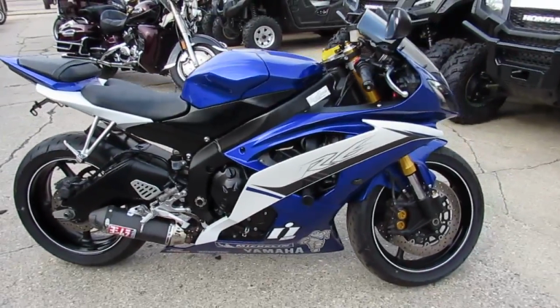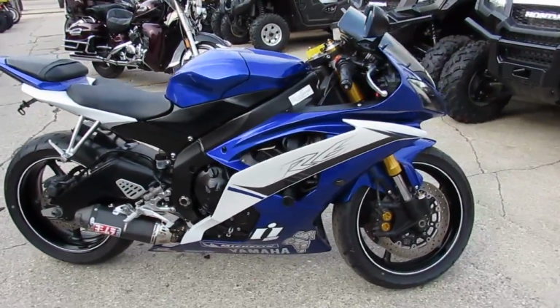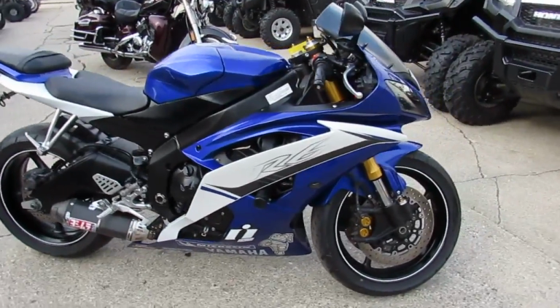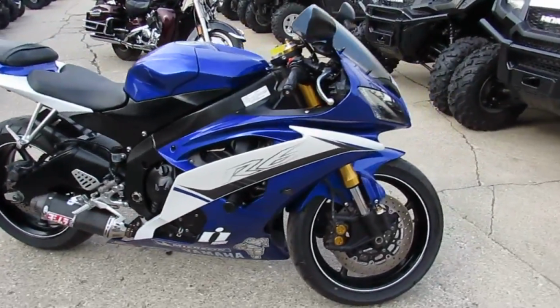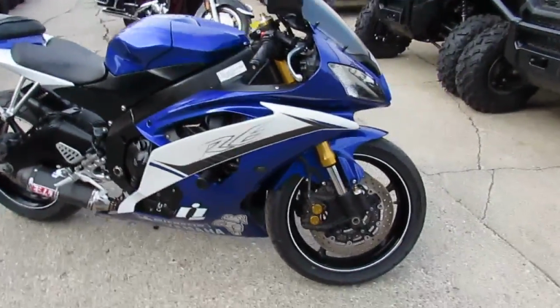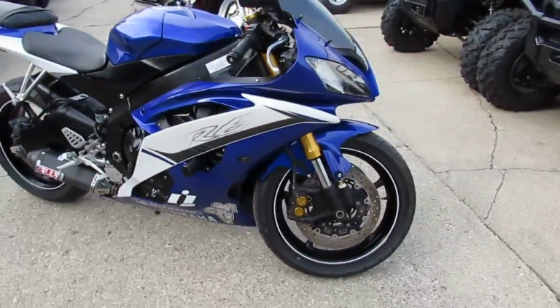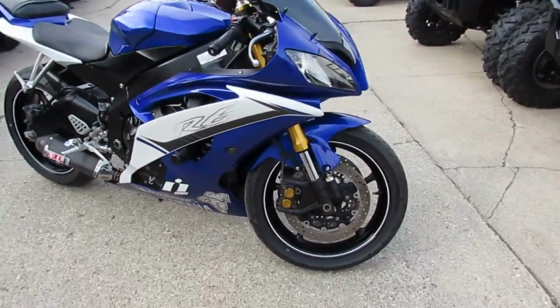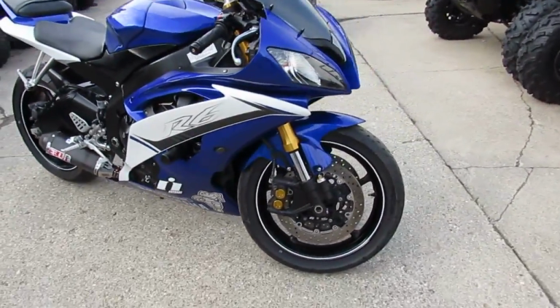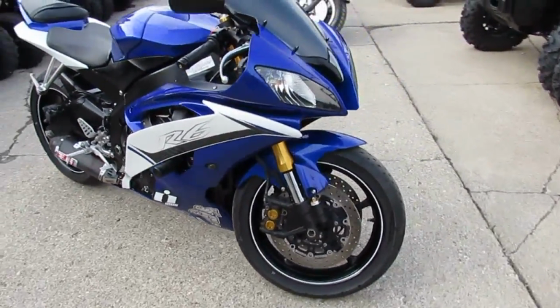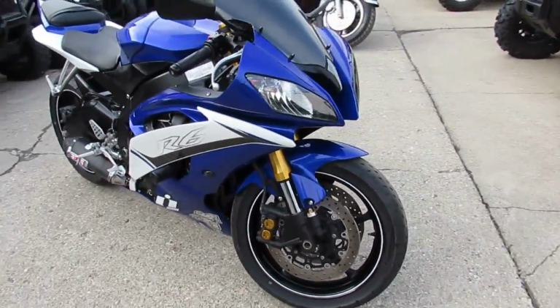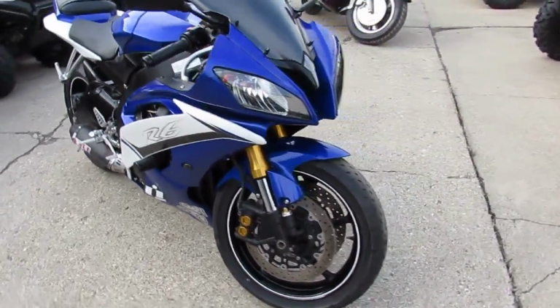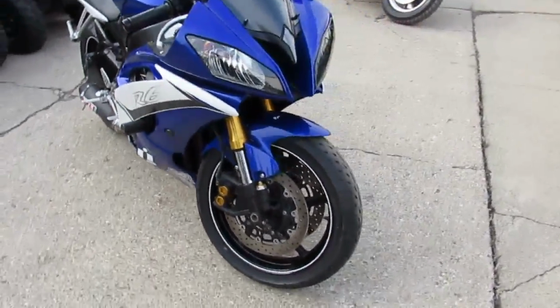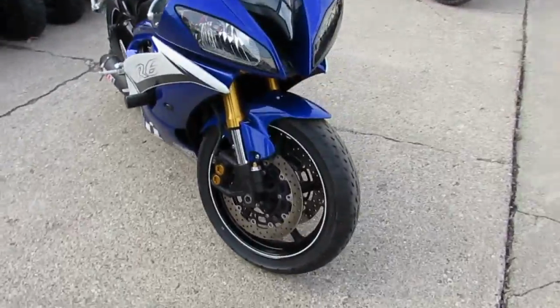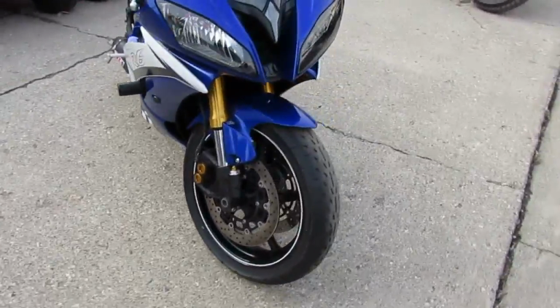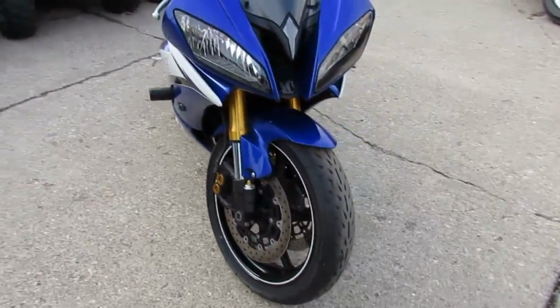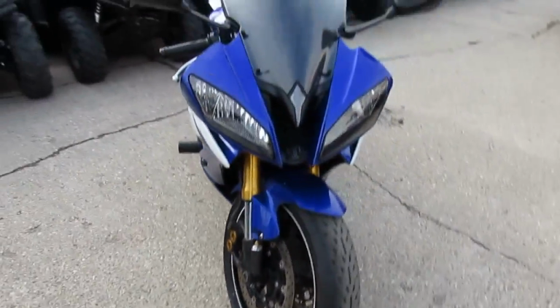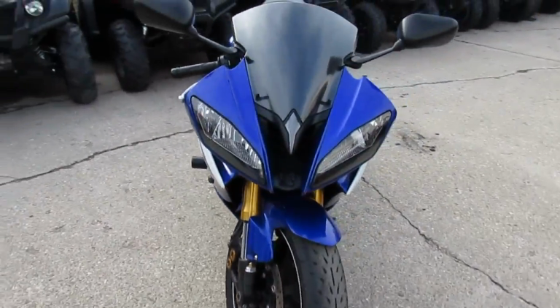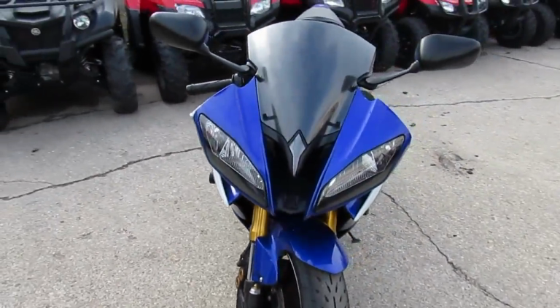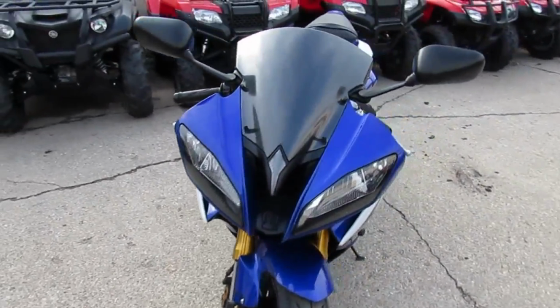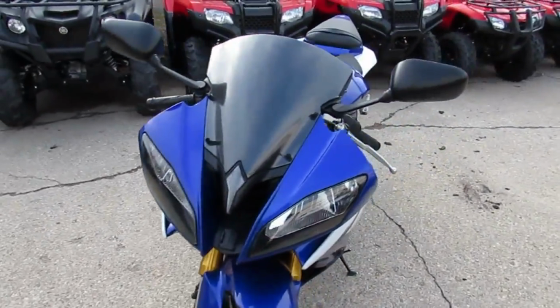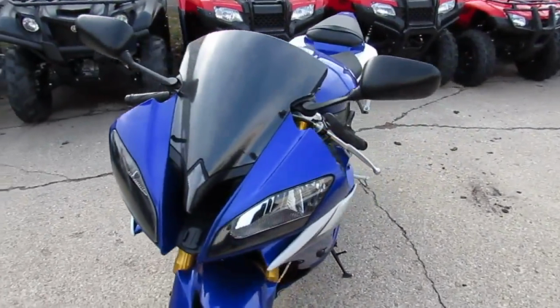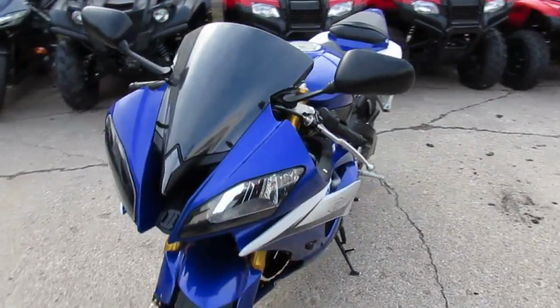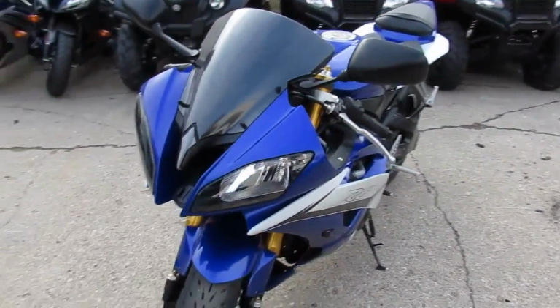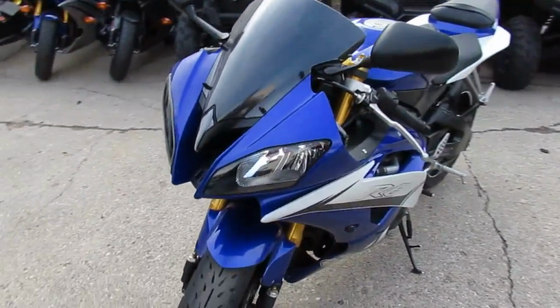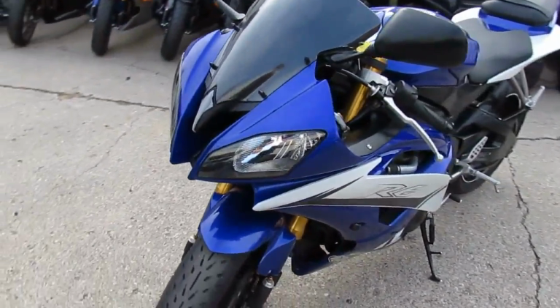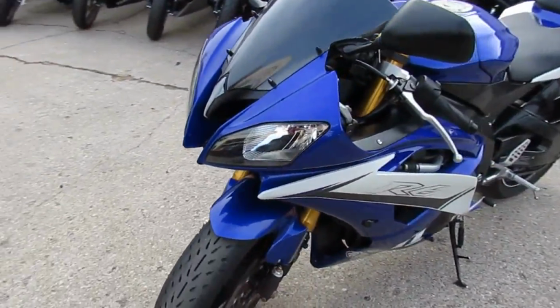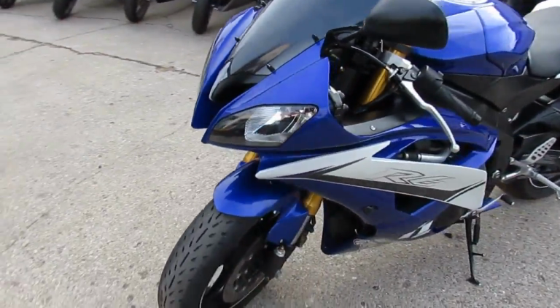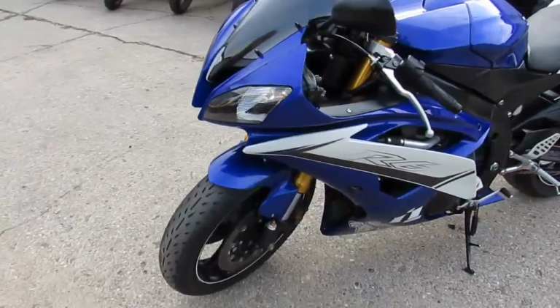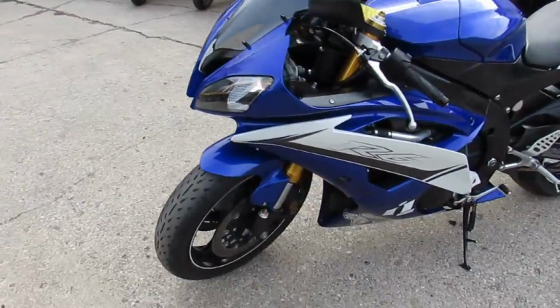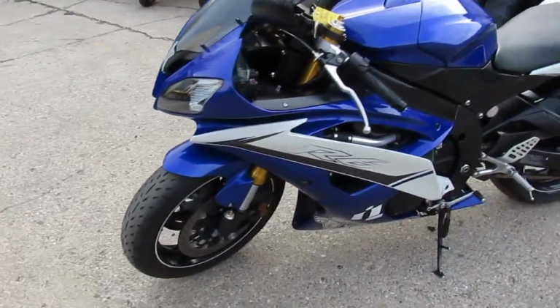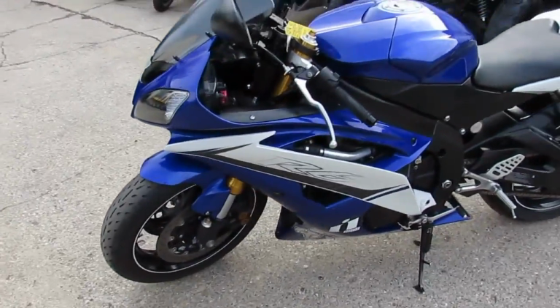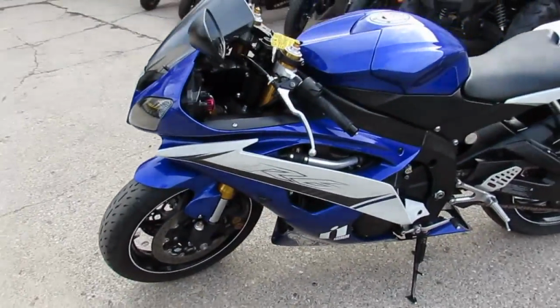It's Approval Power Sports, doing some videos on our used bikes. We got a nice one here — it's a 2011 Yamaha R6 for sale. This thing's loaded up, it's done right, as you can see in the video.